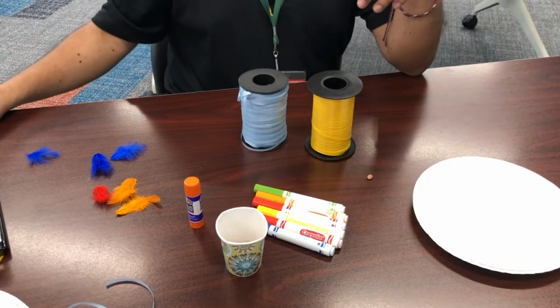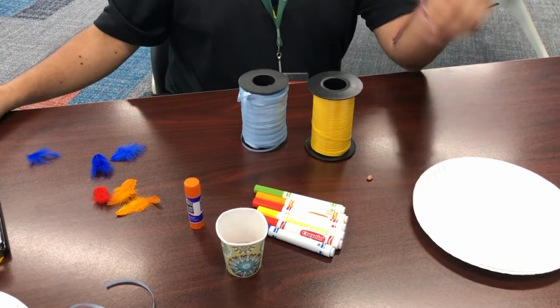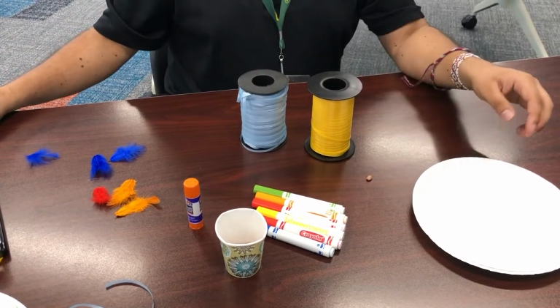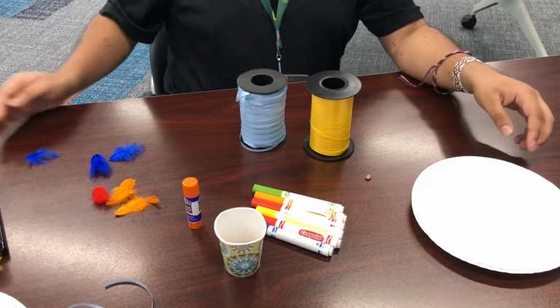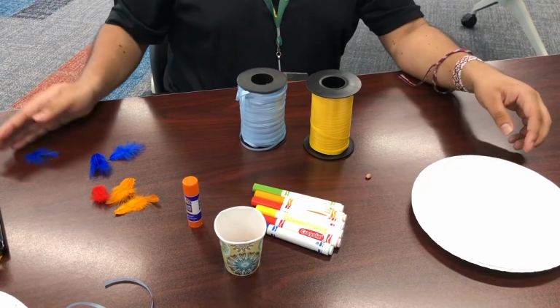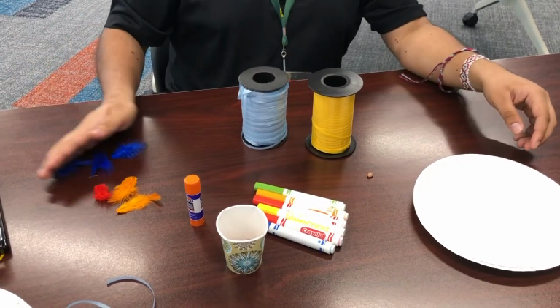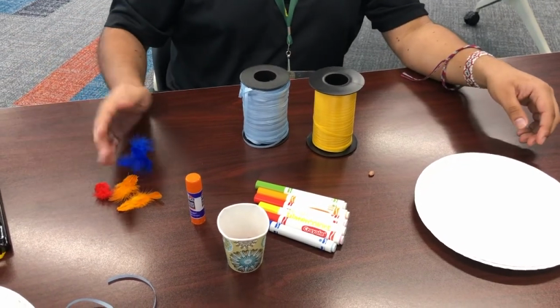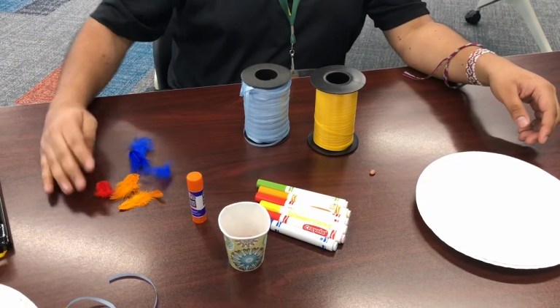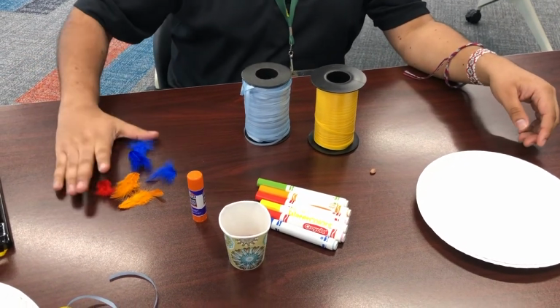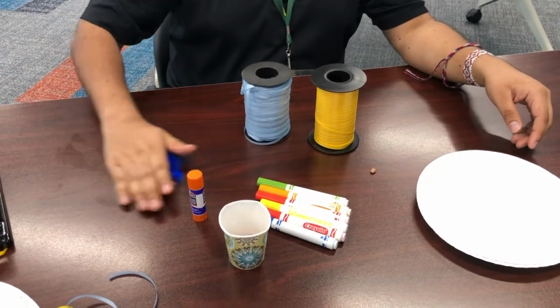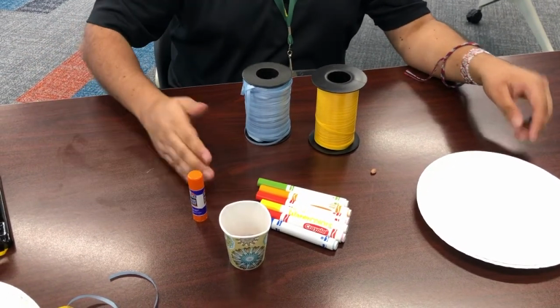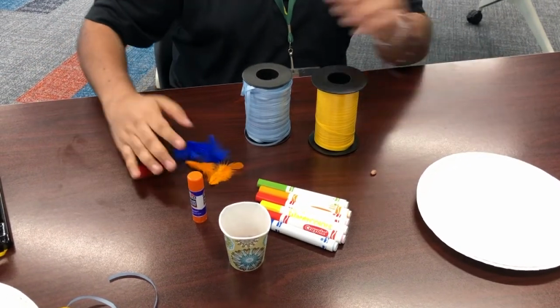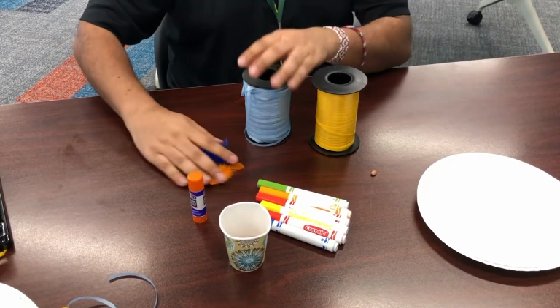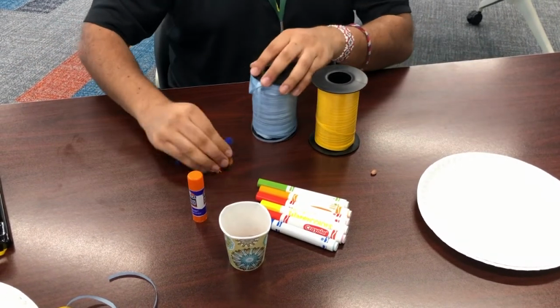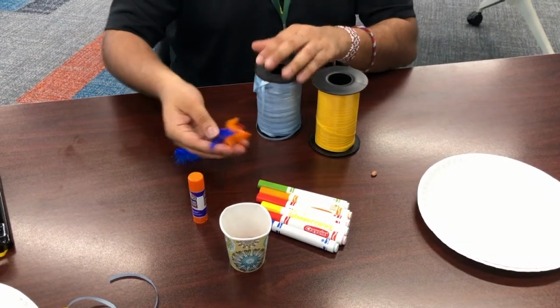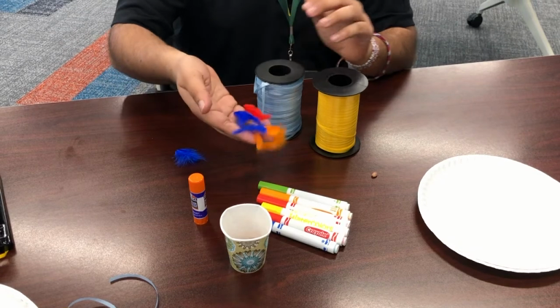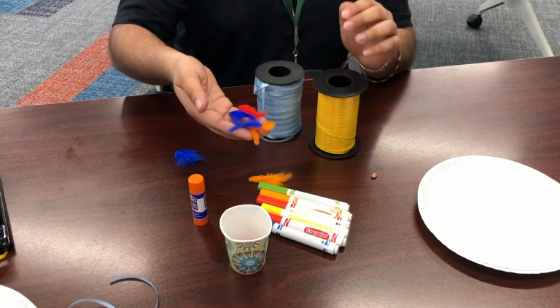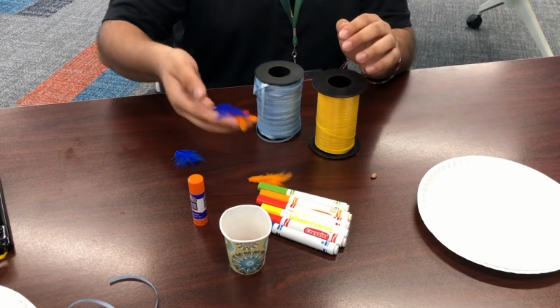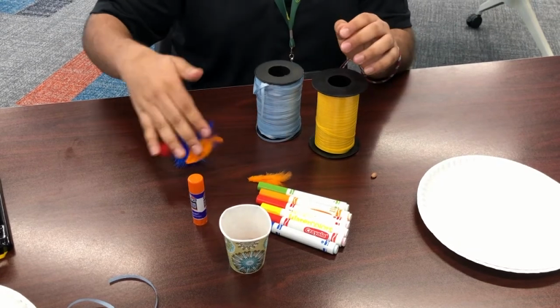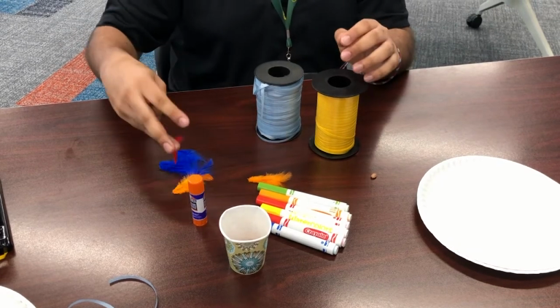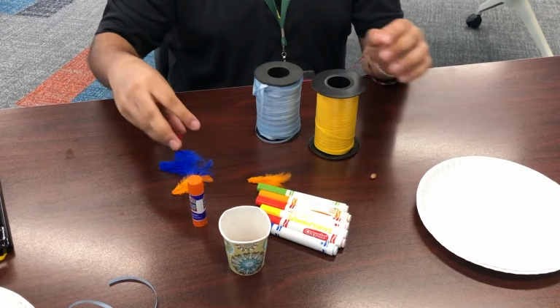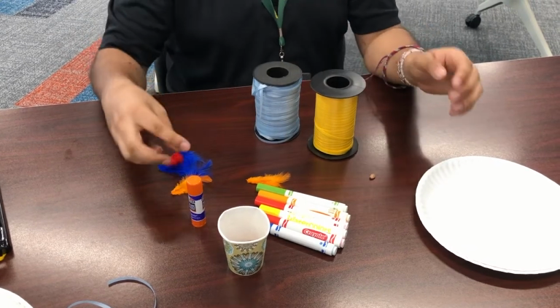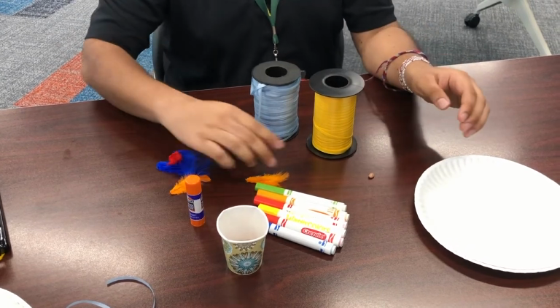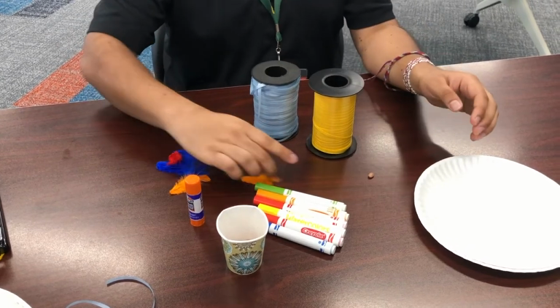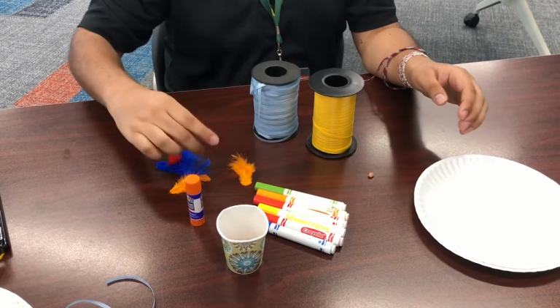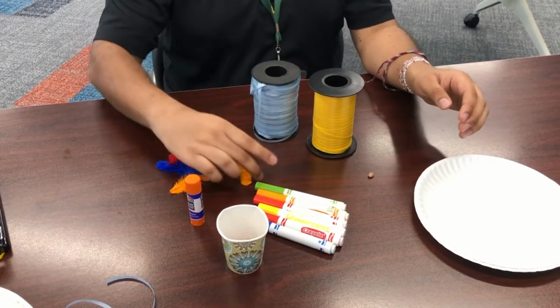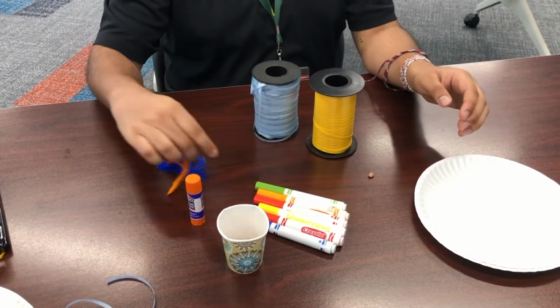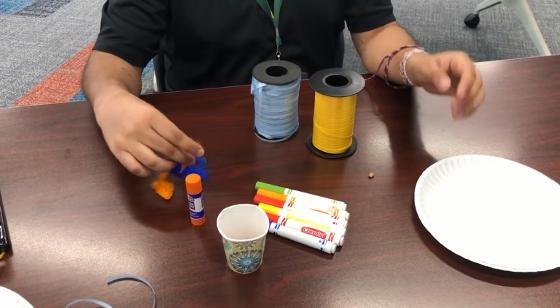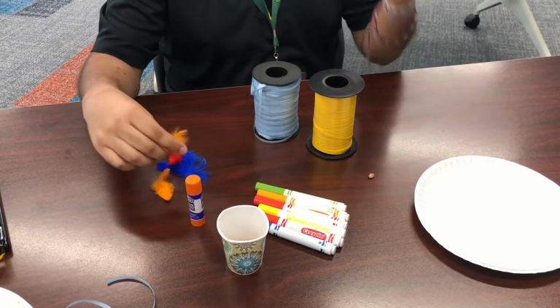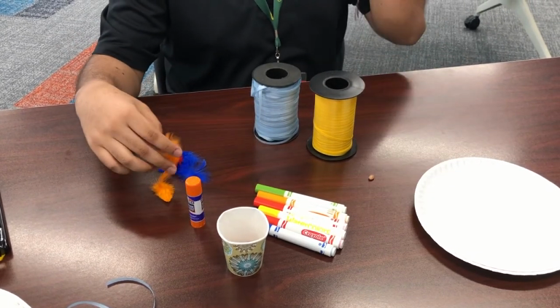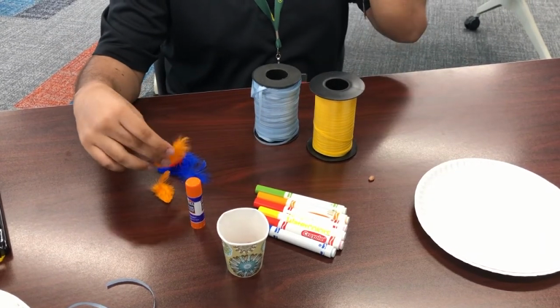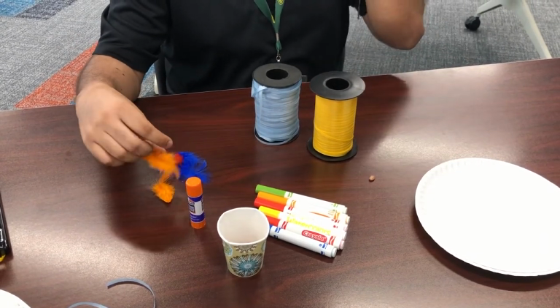This is completely optional because I know not everyone has it, but we have feathers. This kind of gives a more festive, festival carnival look.